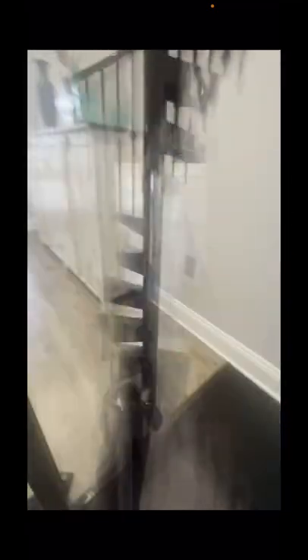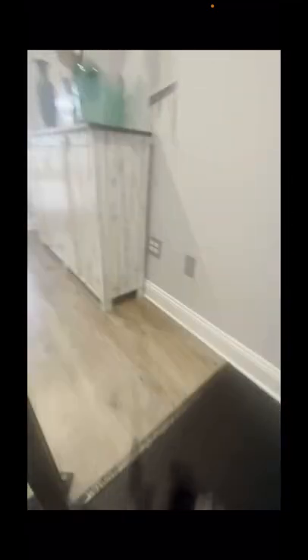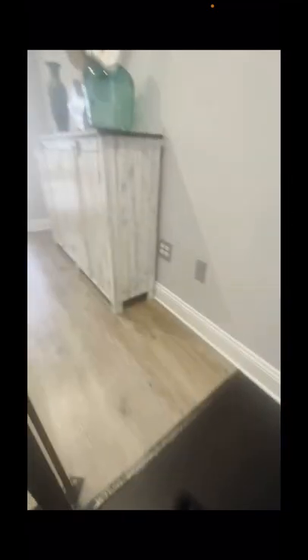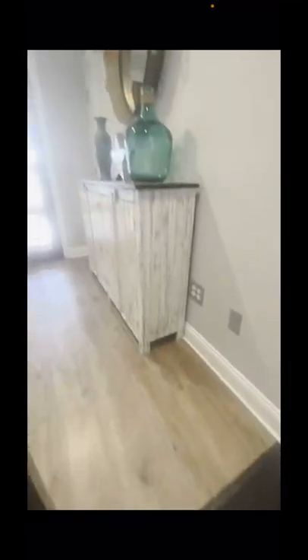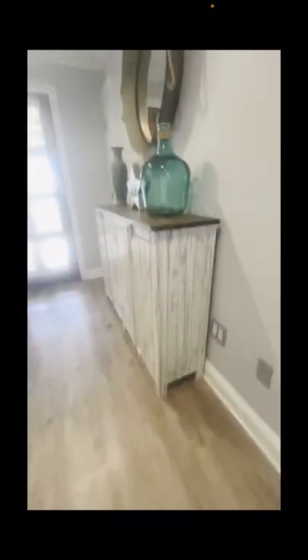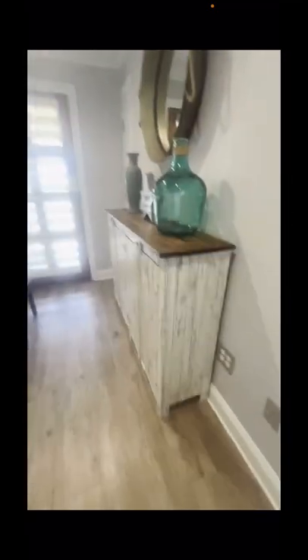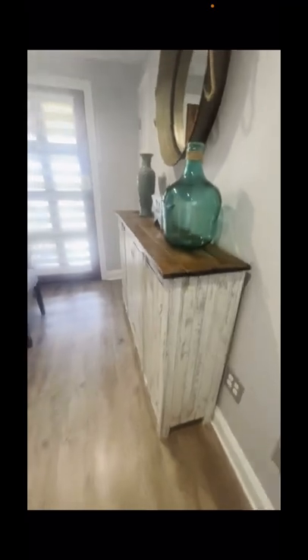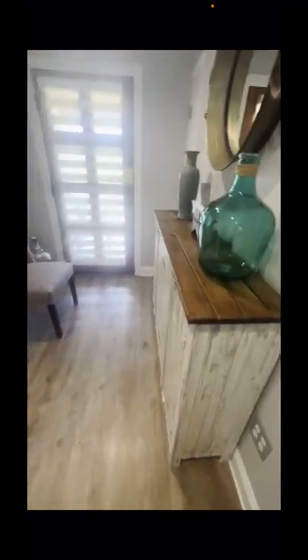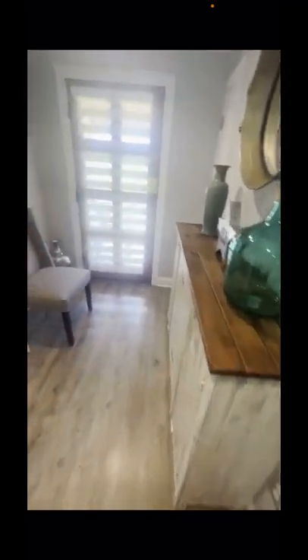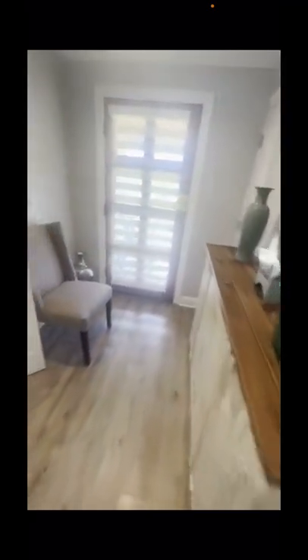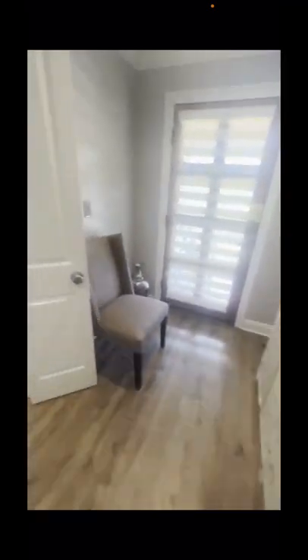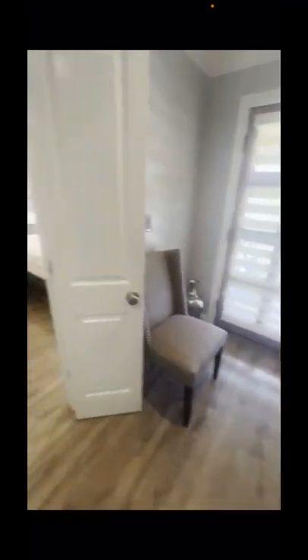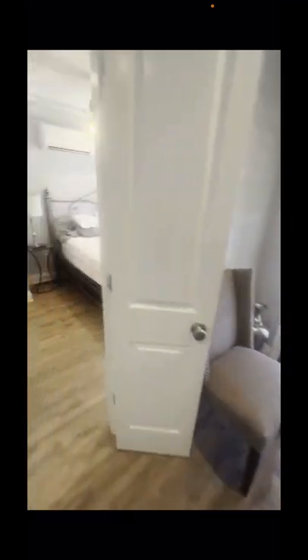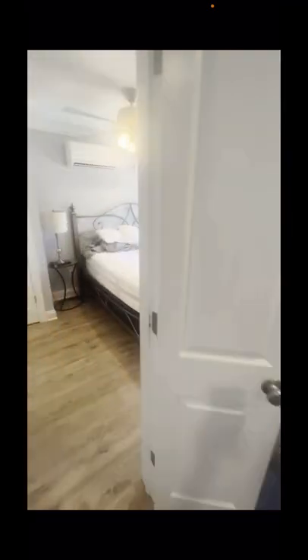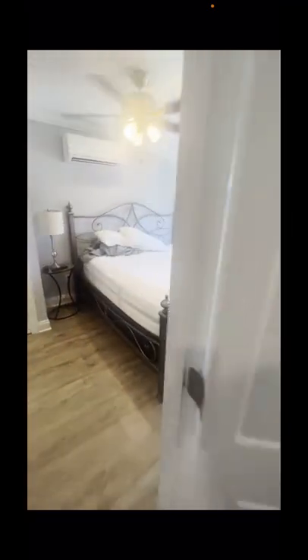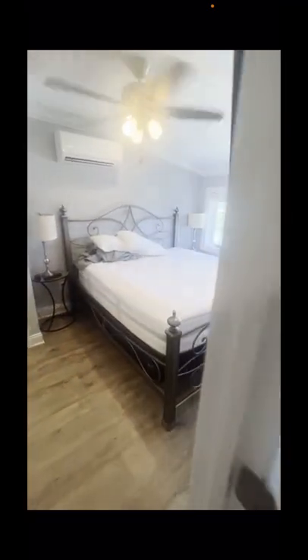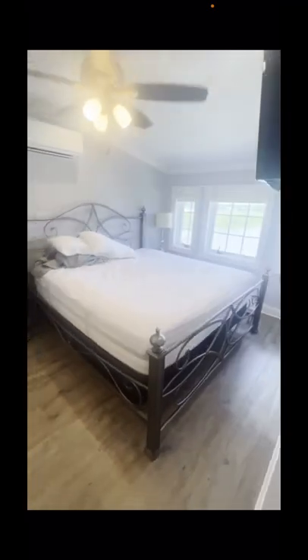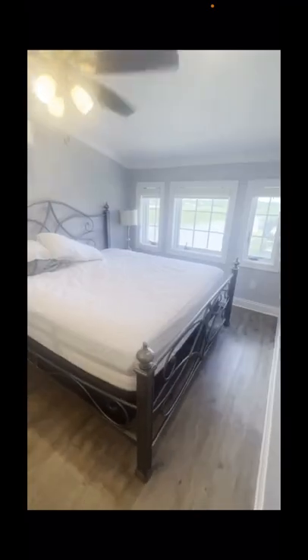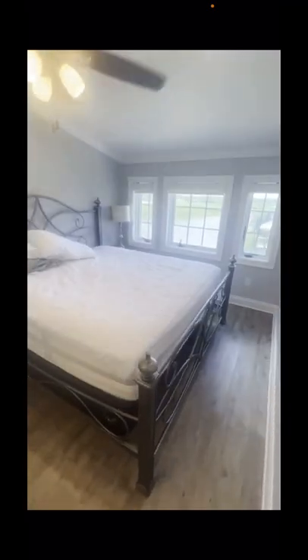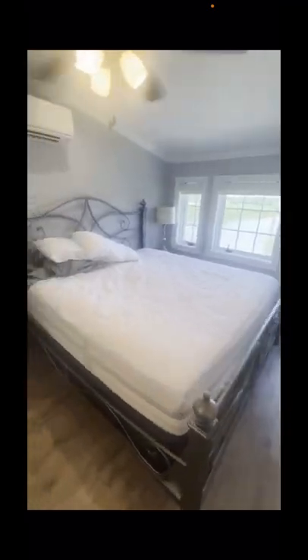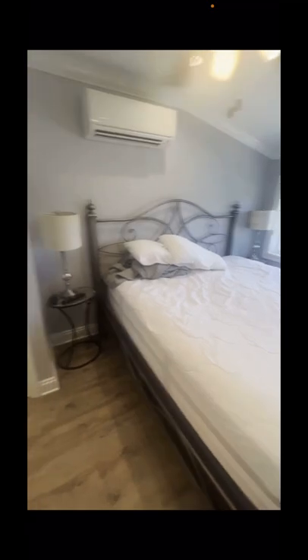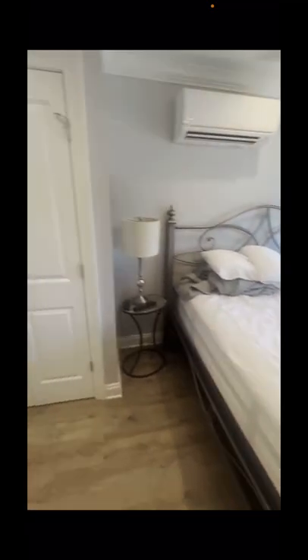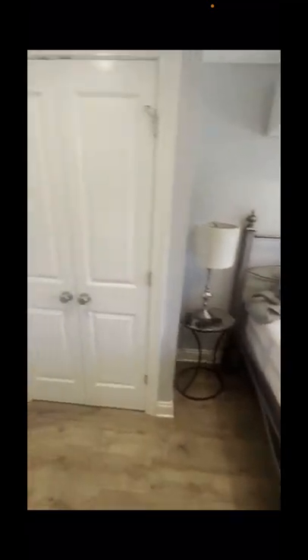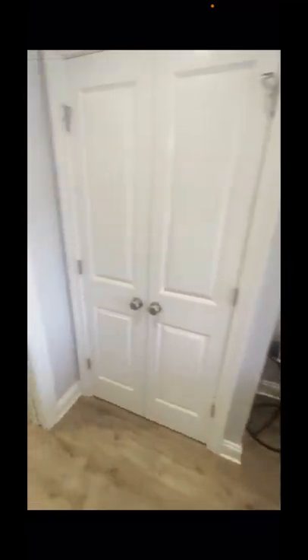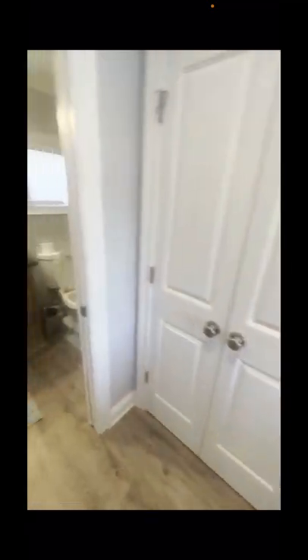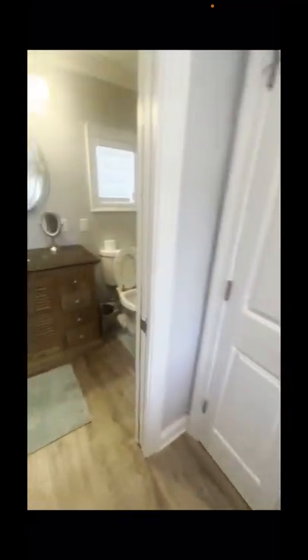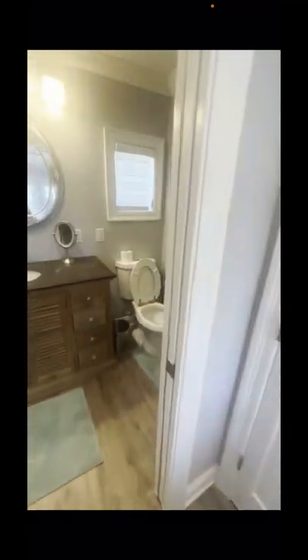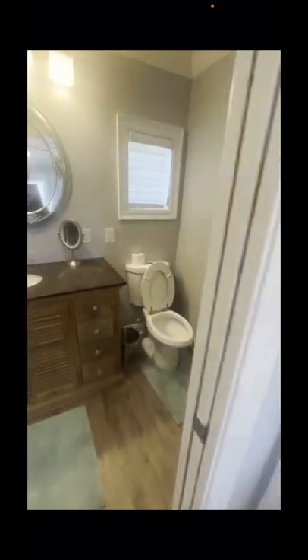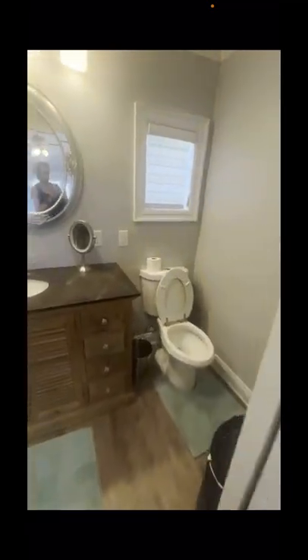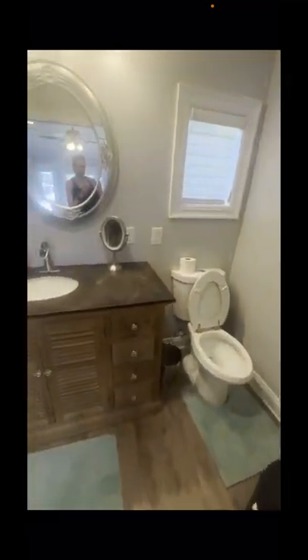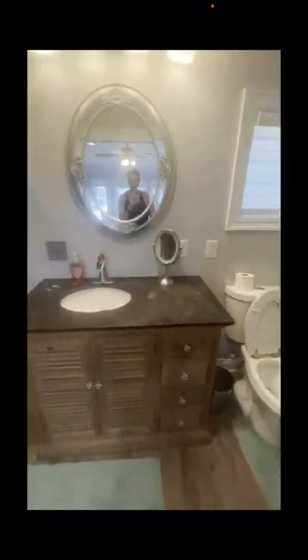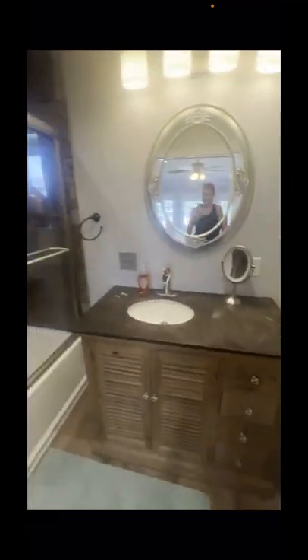Up the second spiral staircase is the master suite. Right through that door is a balcony where you can sit and enjoy the lake view. King size bed in the master bedroom, a closet, and a nice size master bath with a beautifully tiled shower.